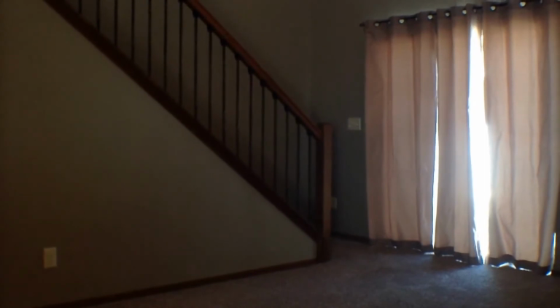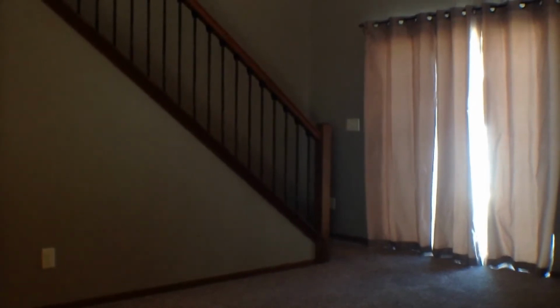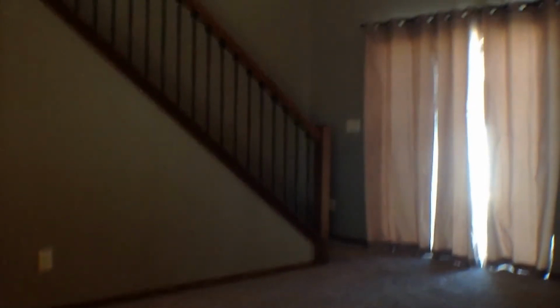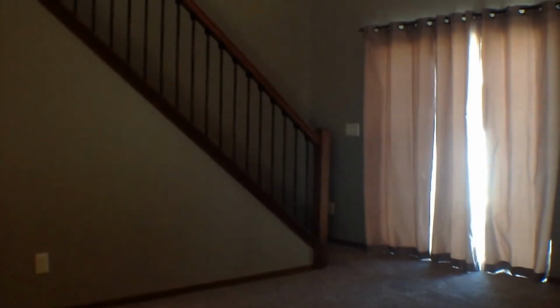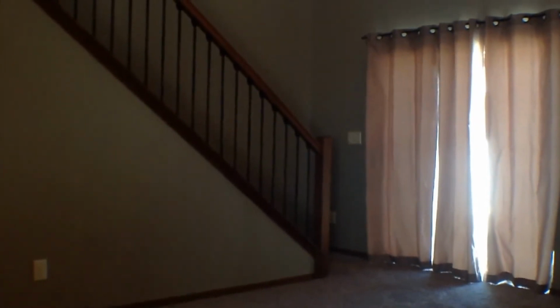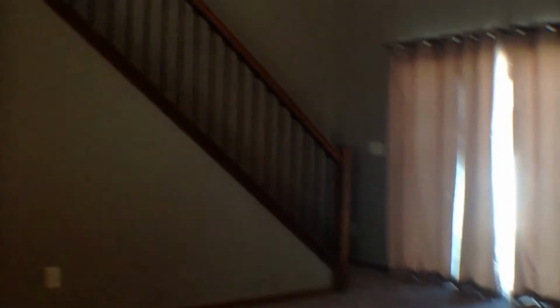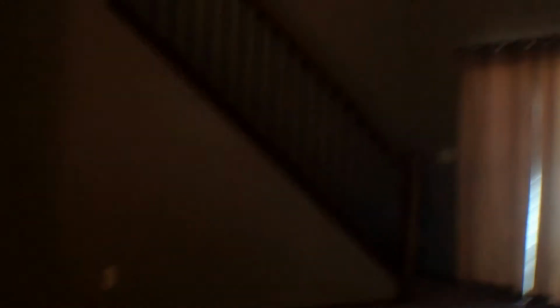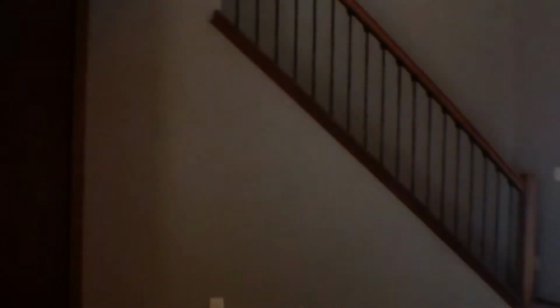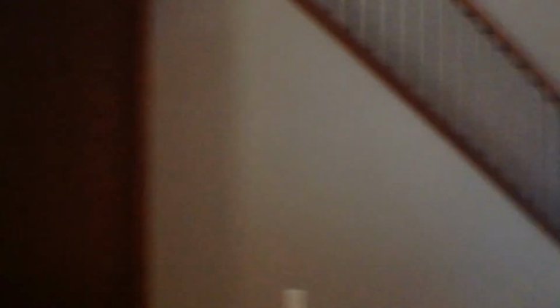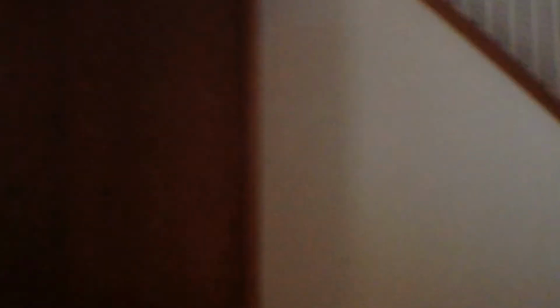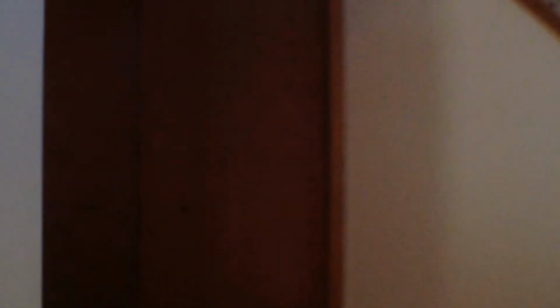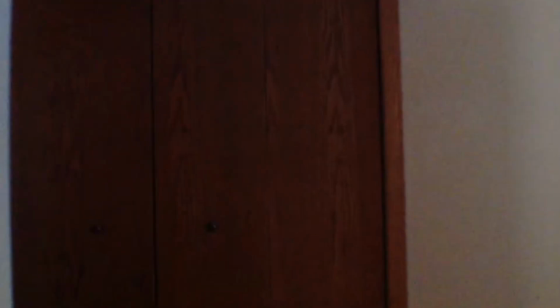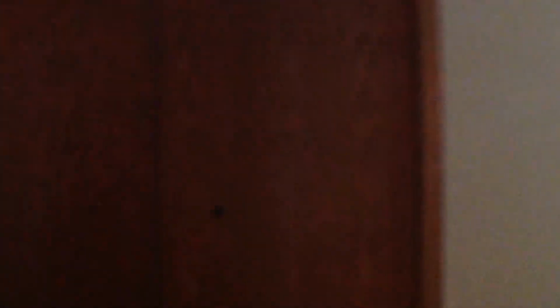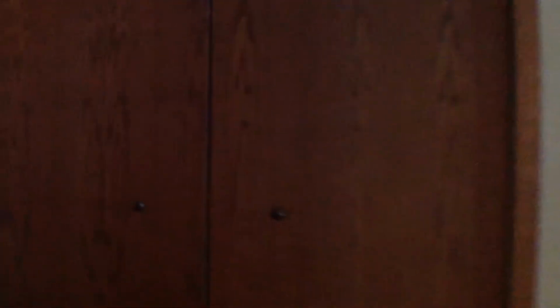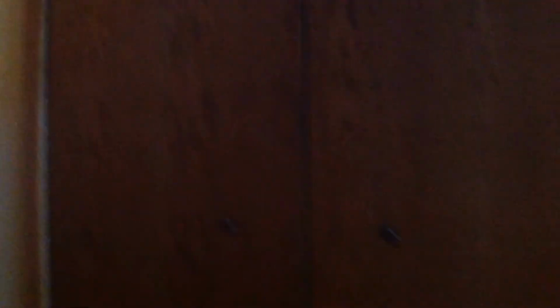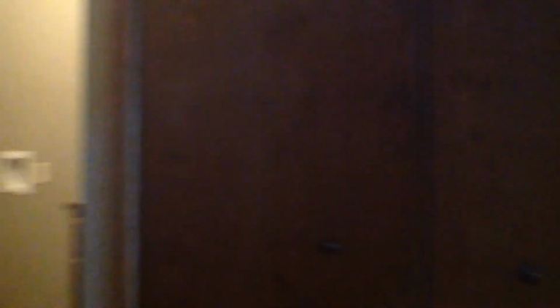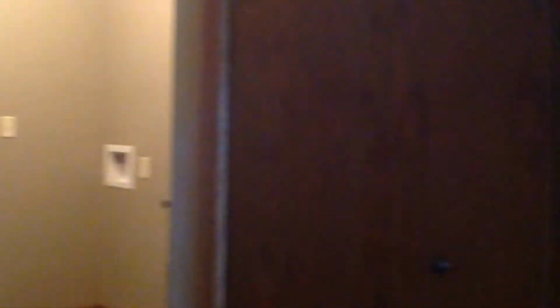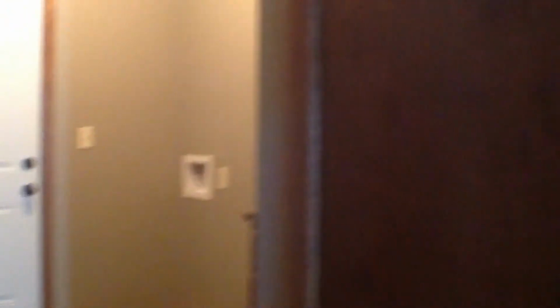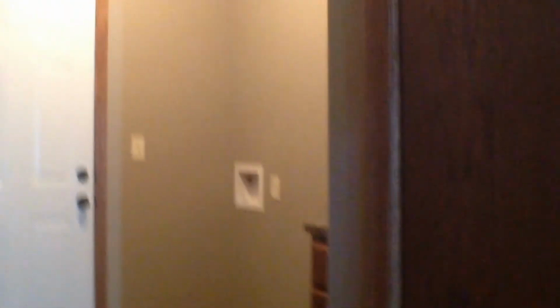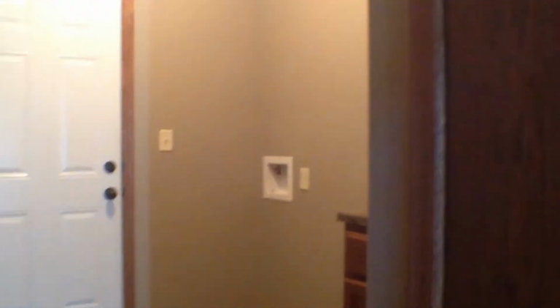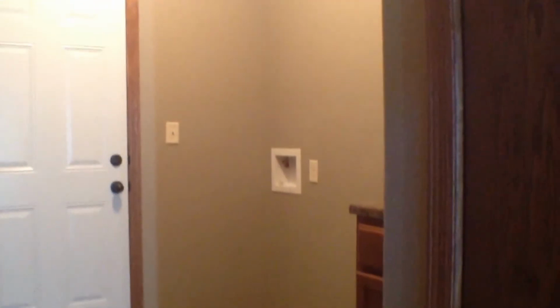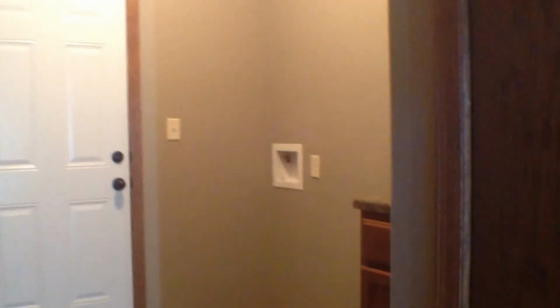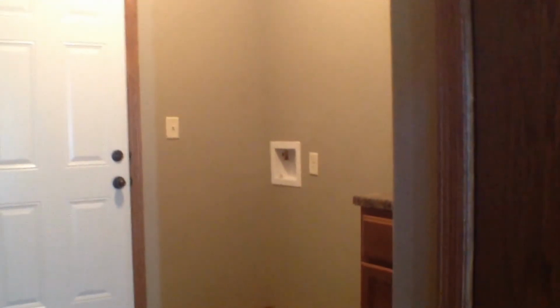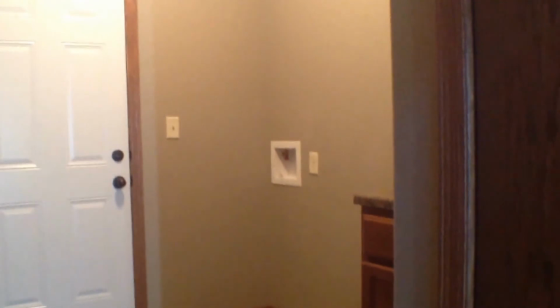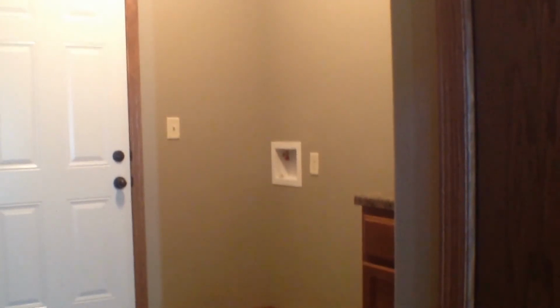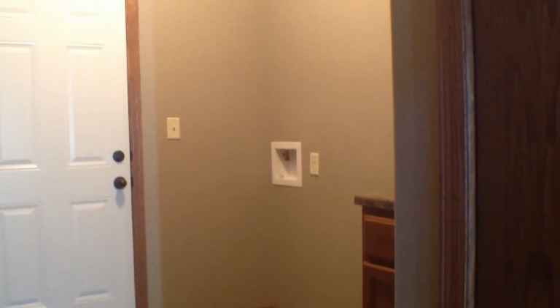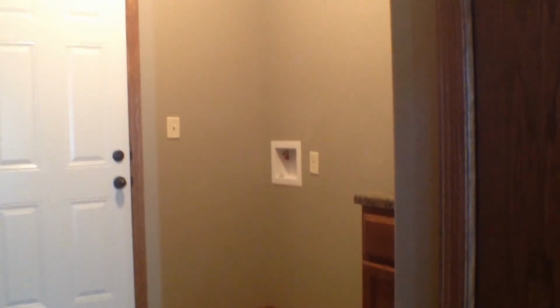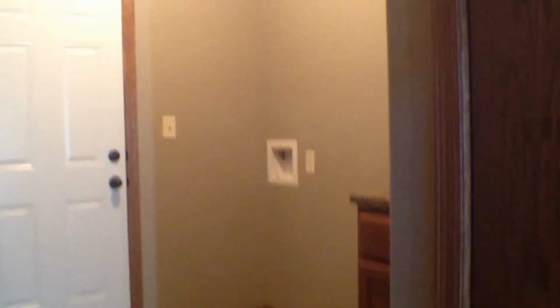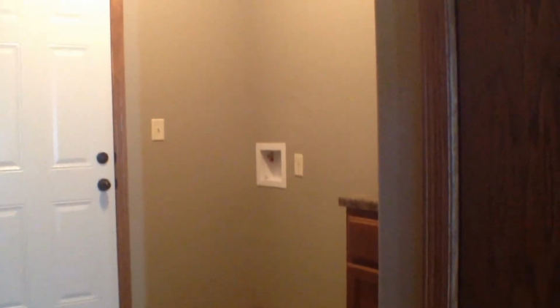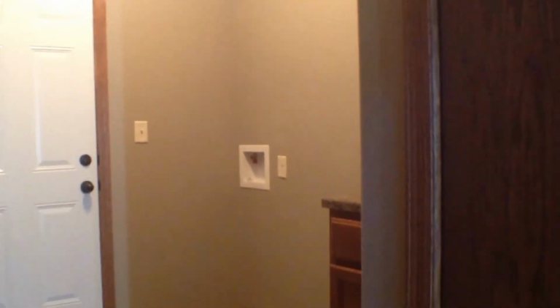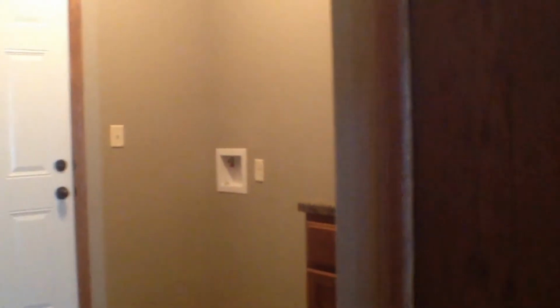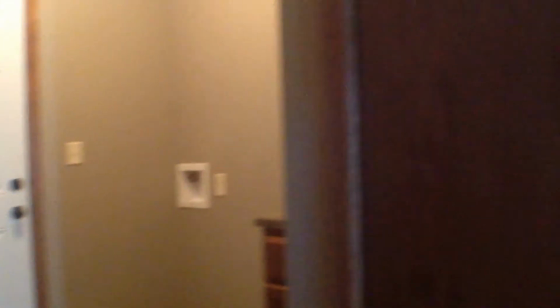There is a window above as well. It has a pretty open floor plan. Here's just a quick look at where the walk-in is from the garage, and then you do have your washer dryer hookups there as well.